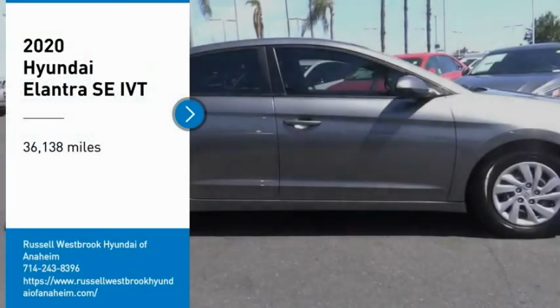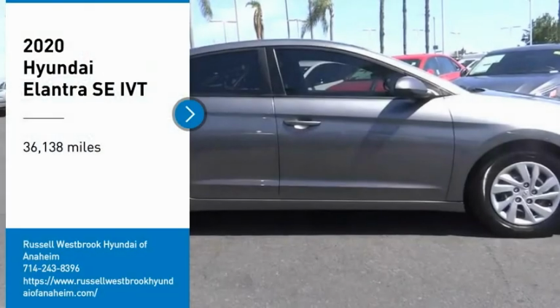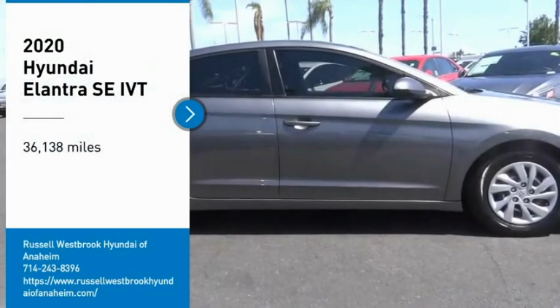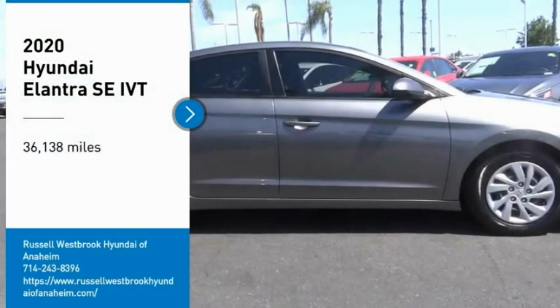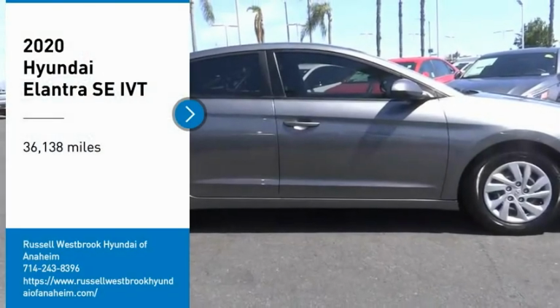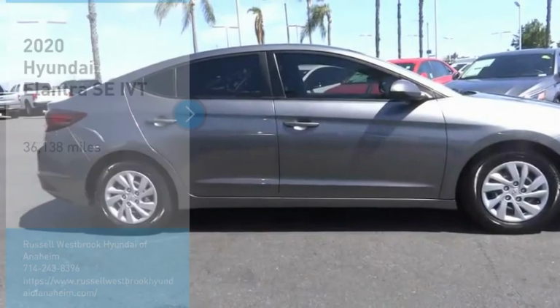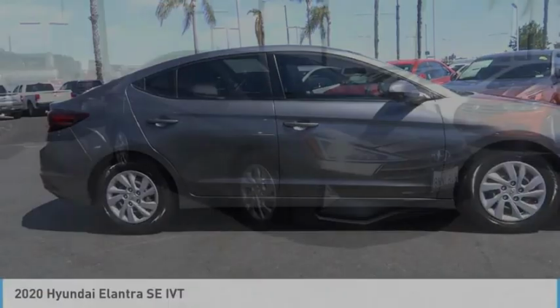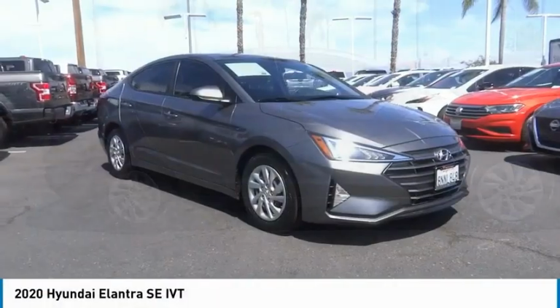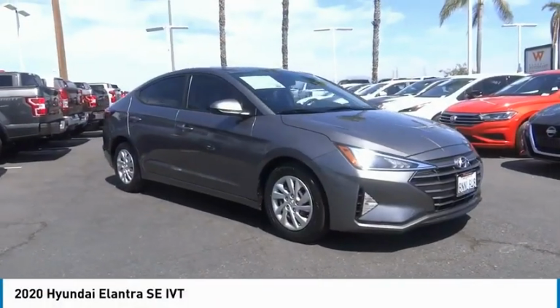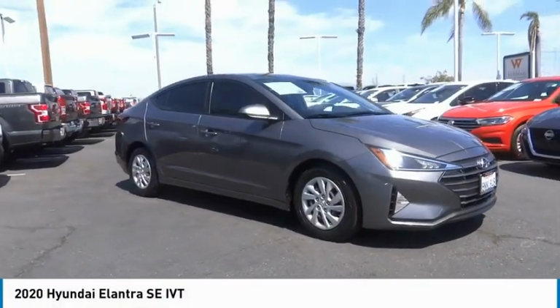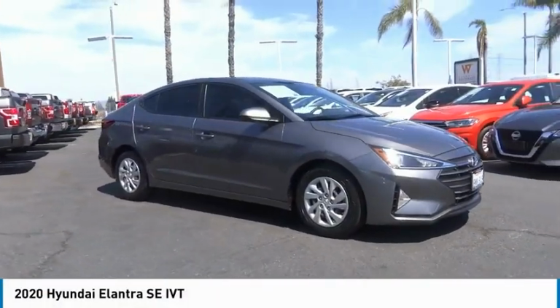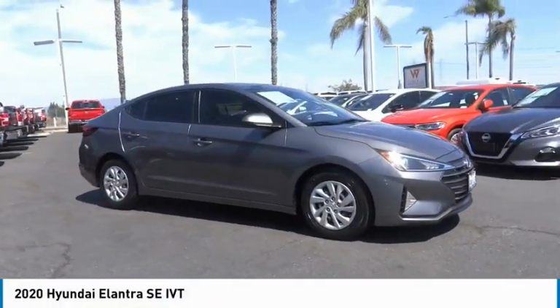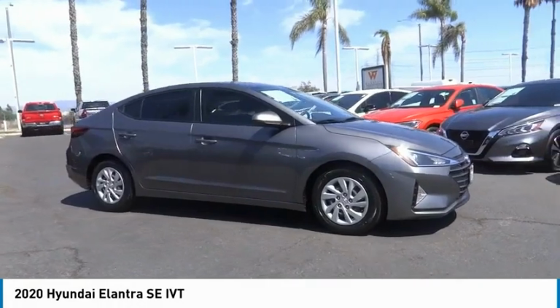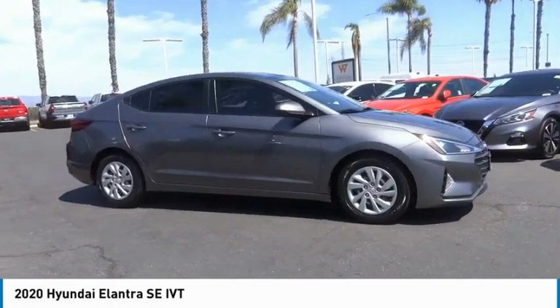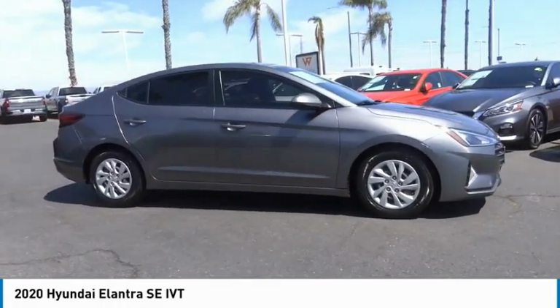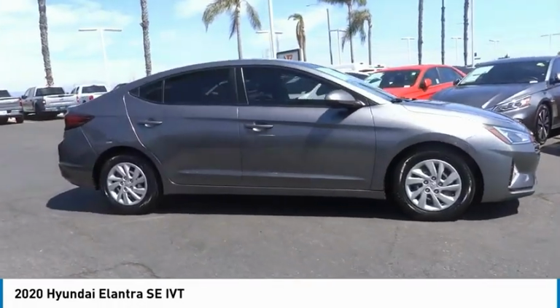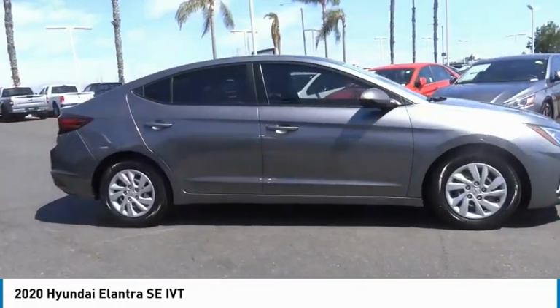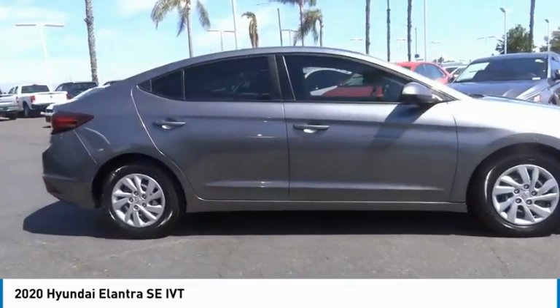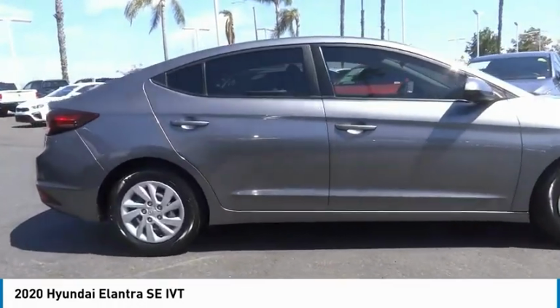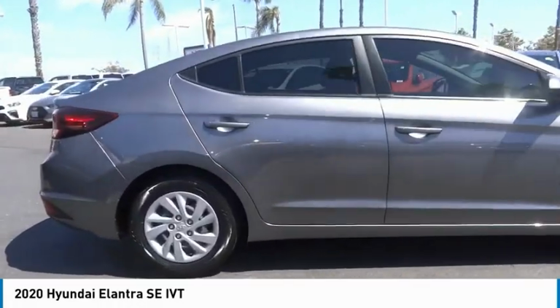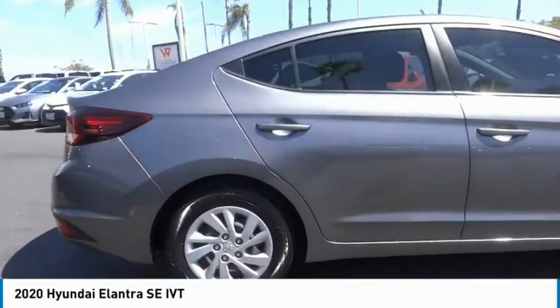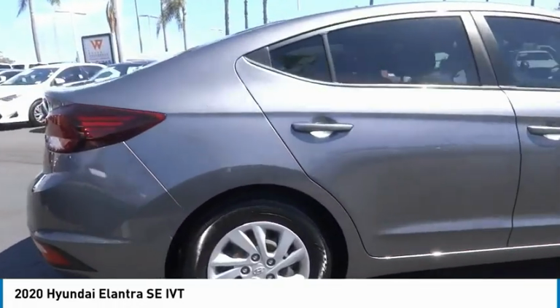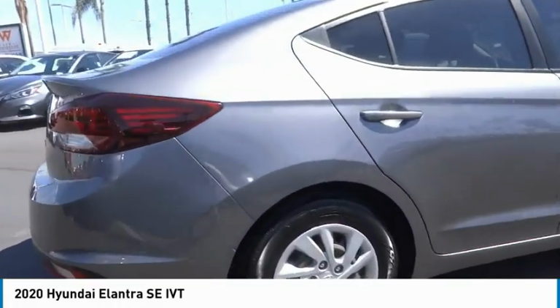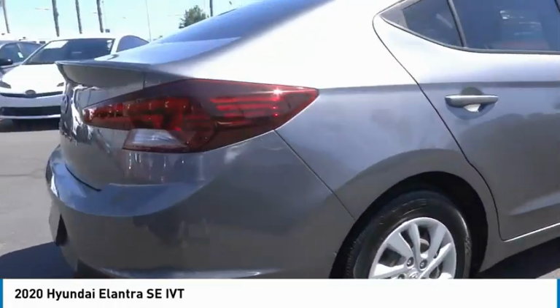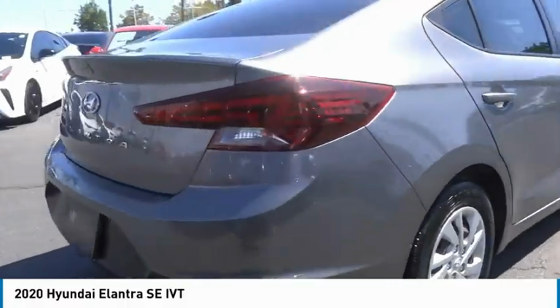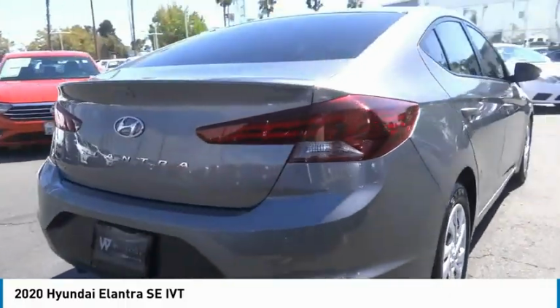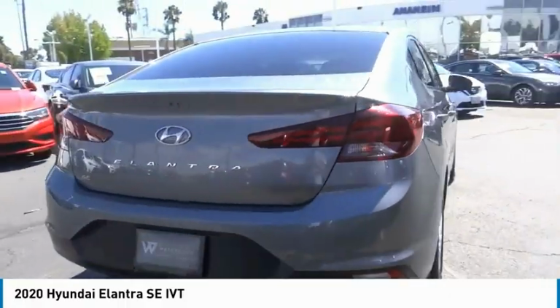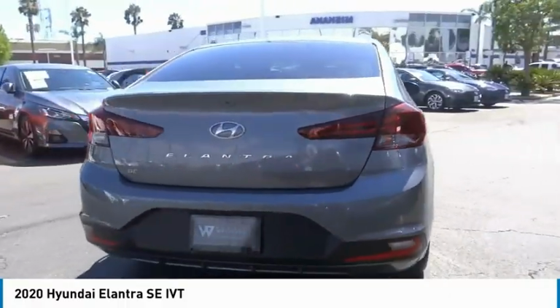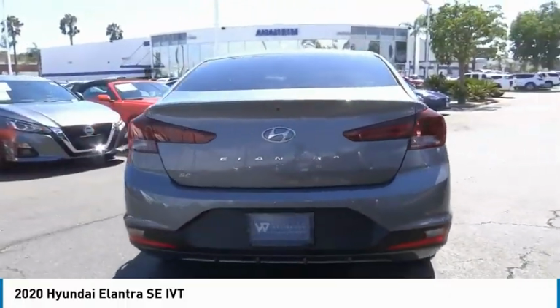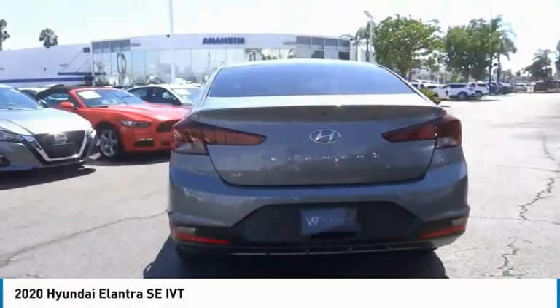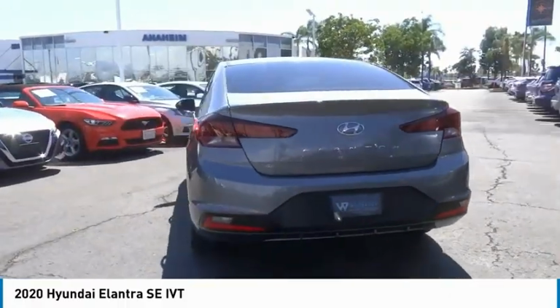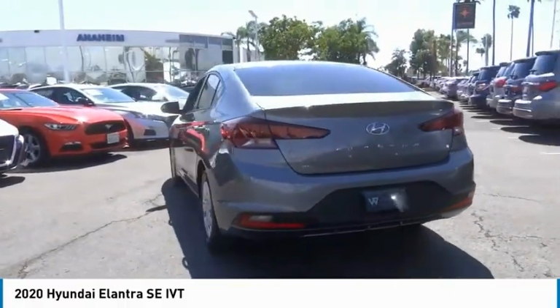You are going to love the 2020 Elantra. The Elantra boasts the most interior room in its class and gets an exceptional 35 miles per gallon. With its luxurious standard features, the Elantra is an easy choice.